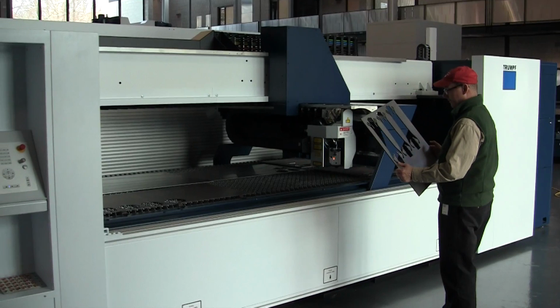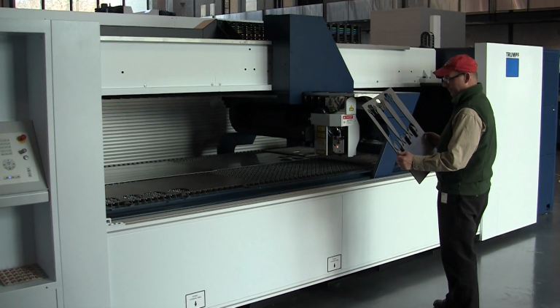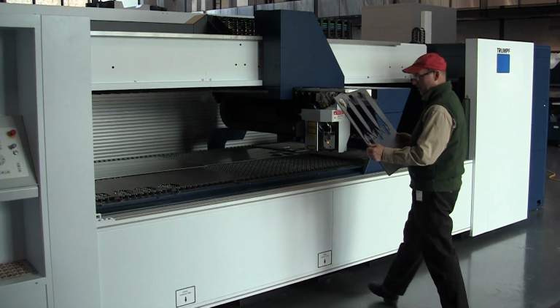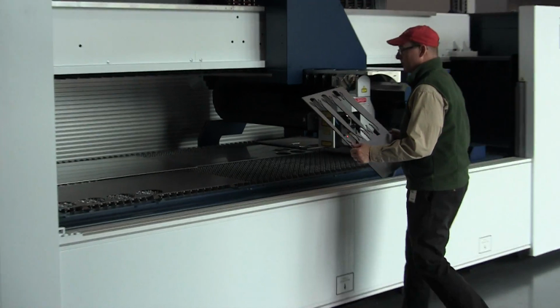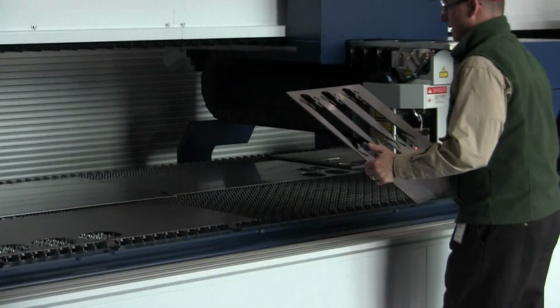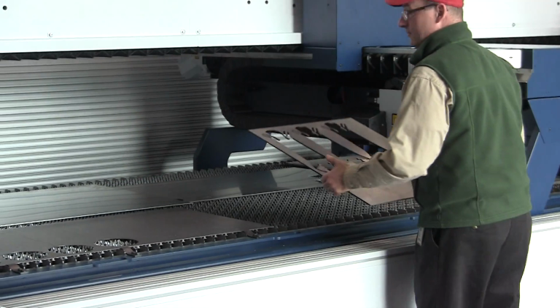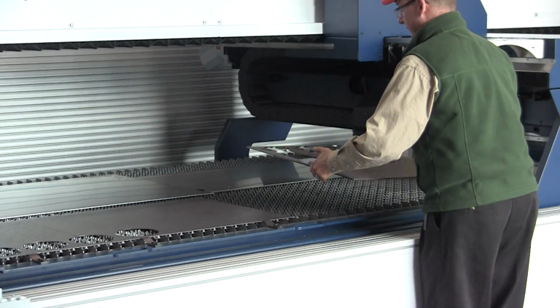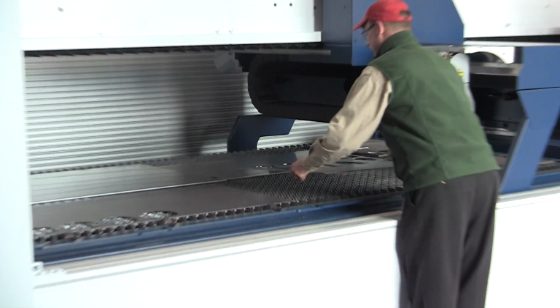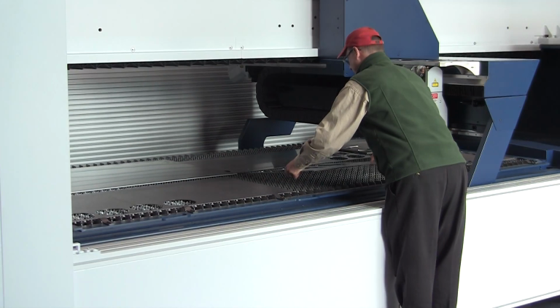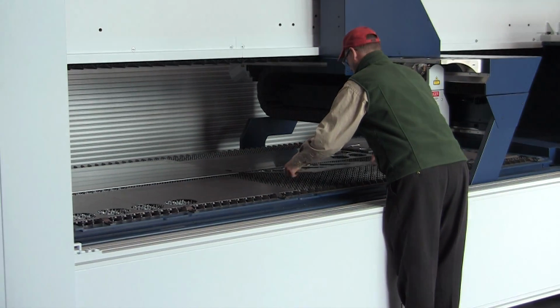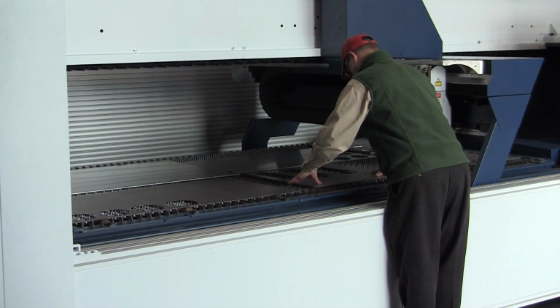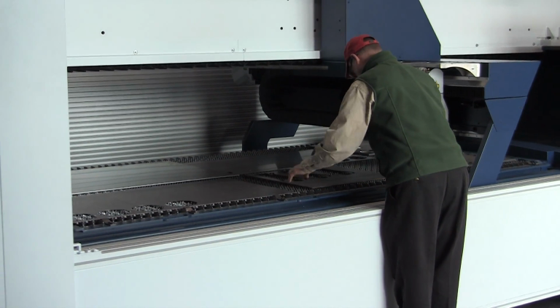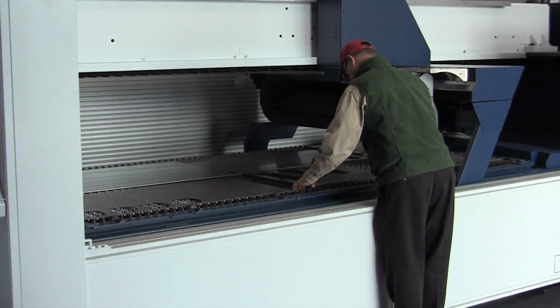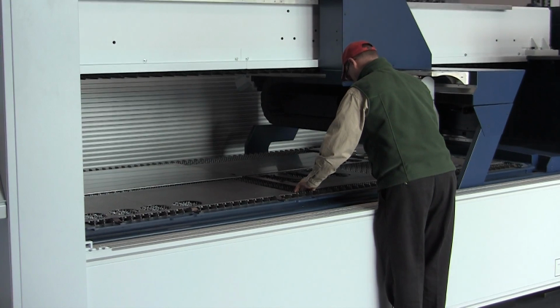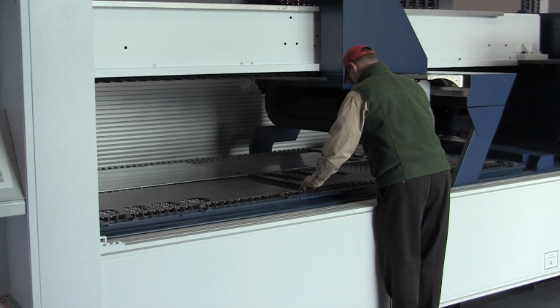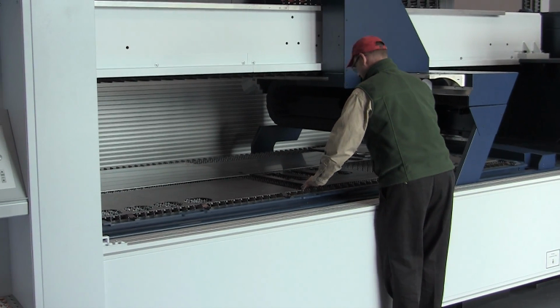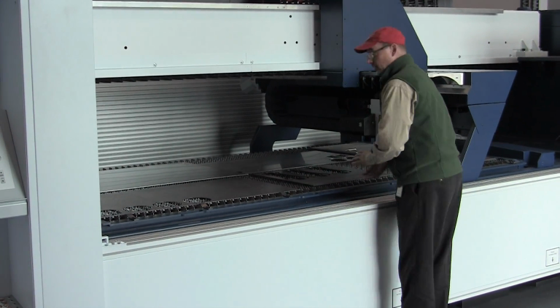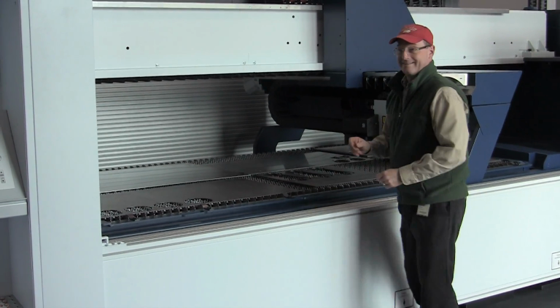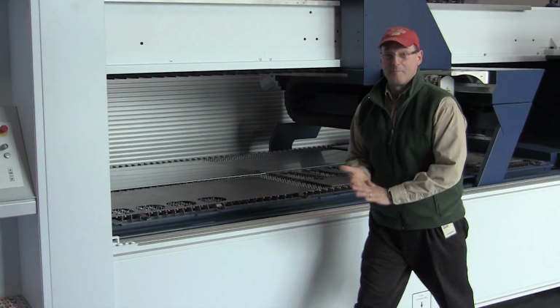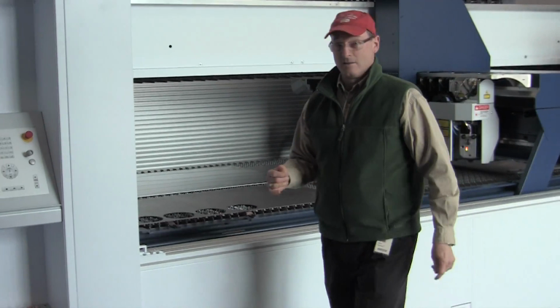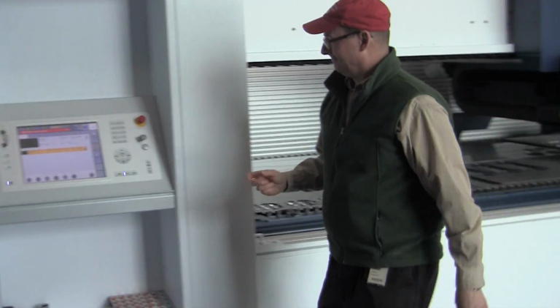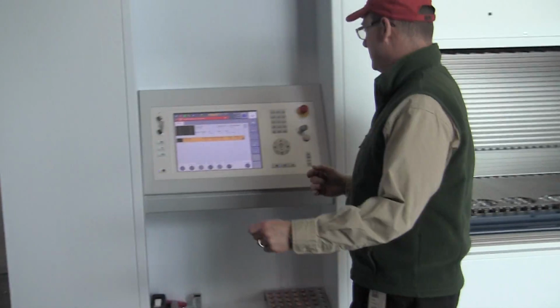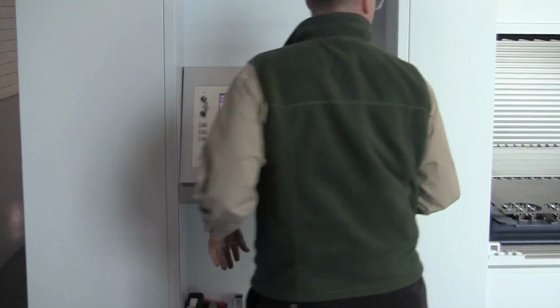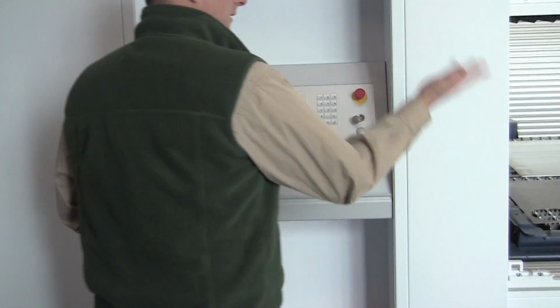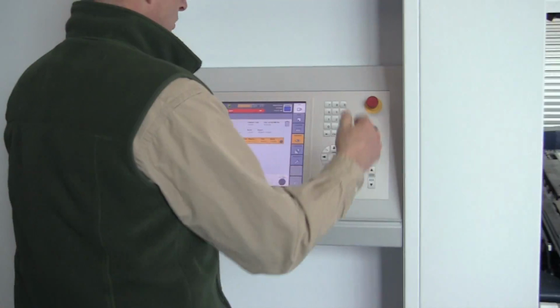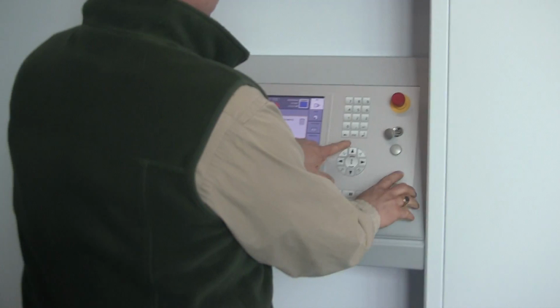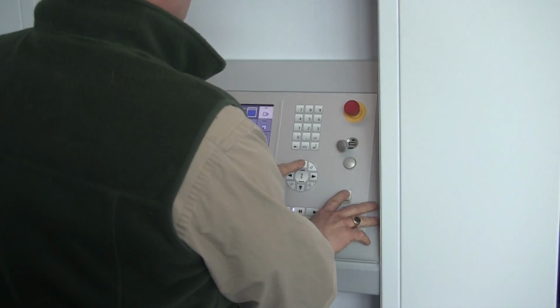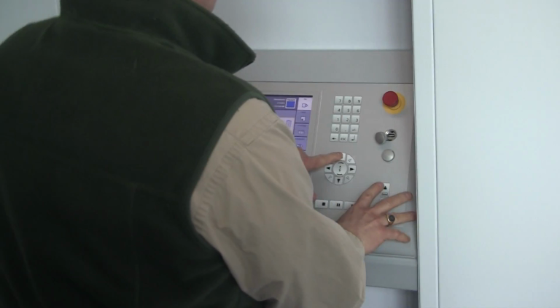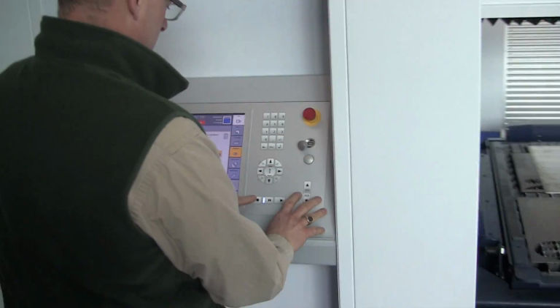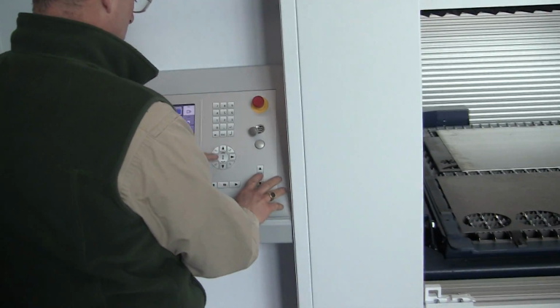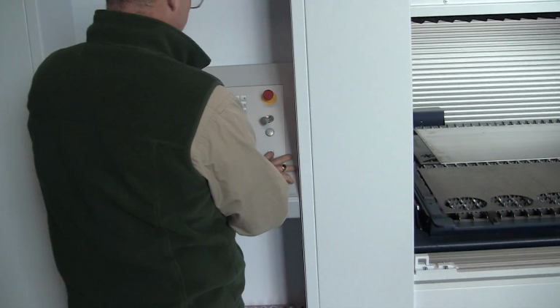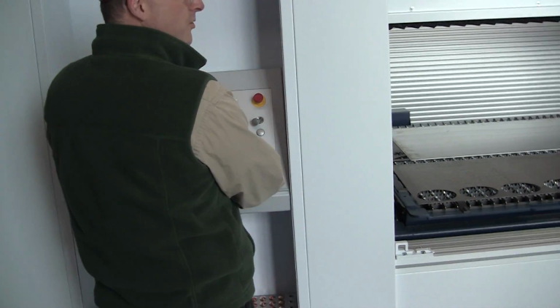Here we go. Drop the plate on. Notice I didn't clamp it down. Lift the door up. Two-finger motion.